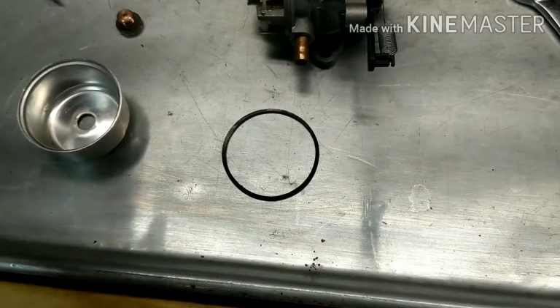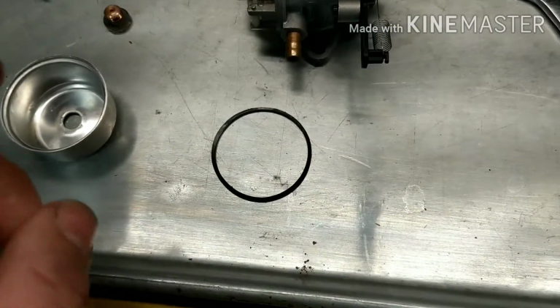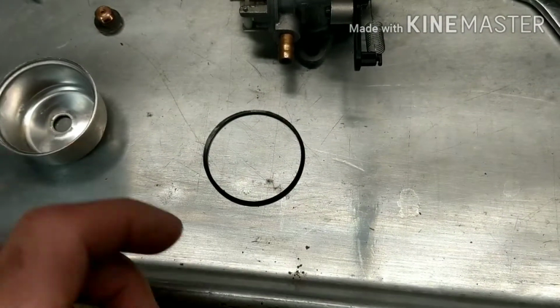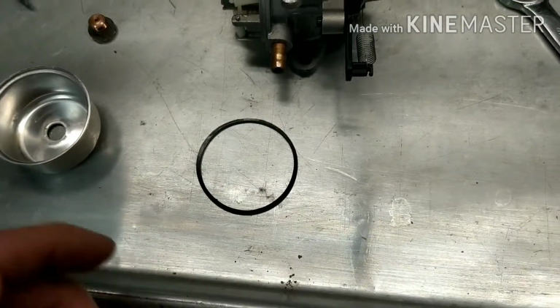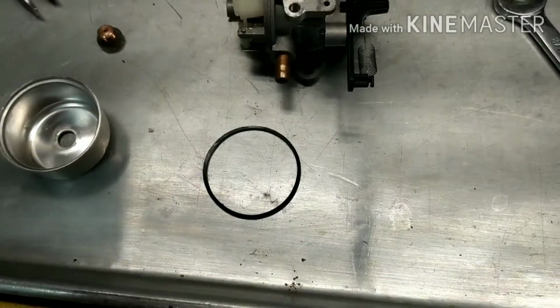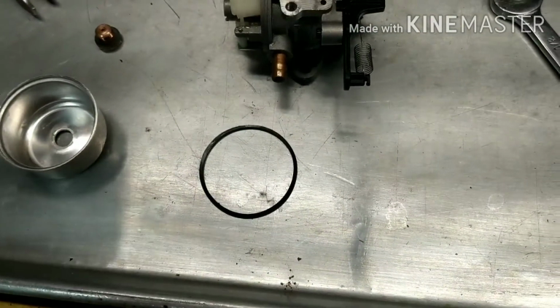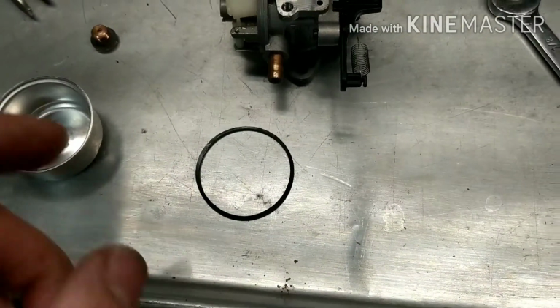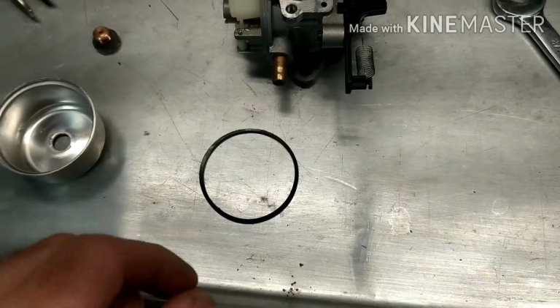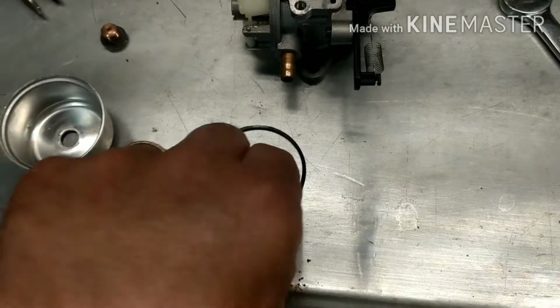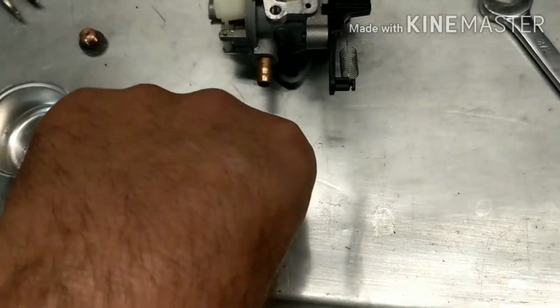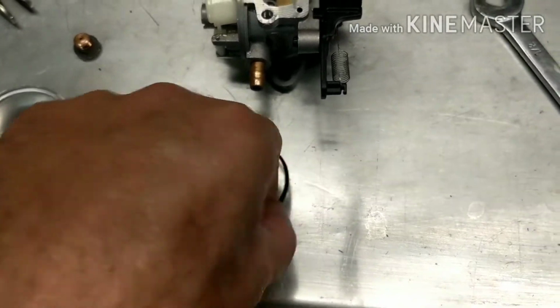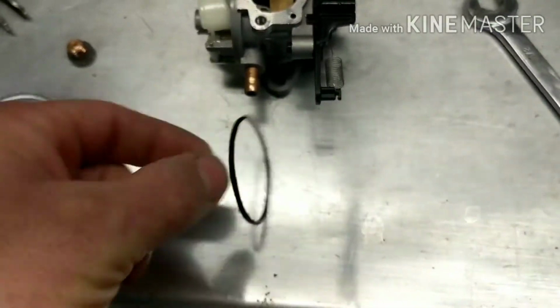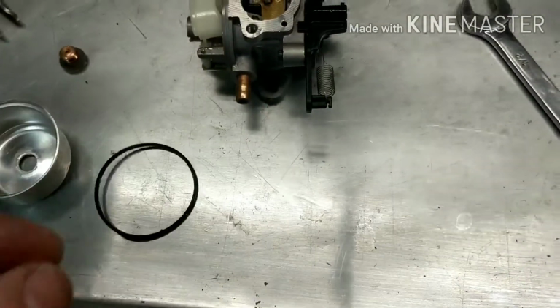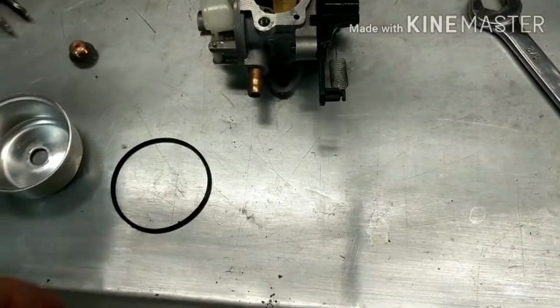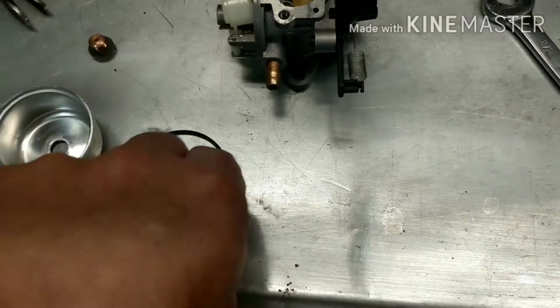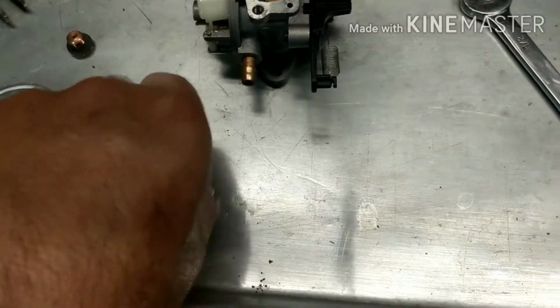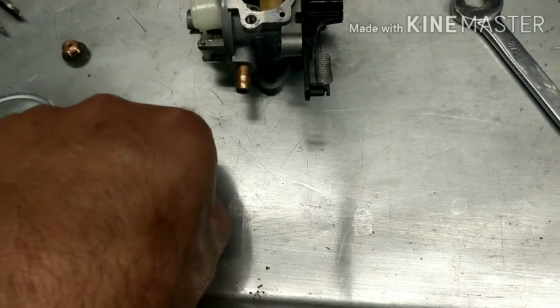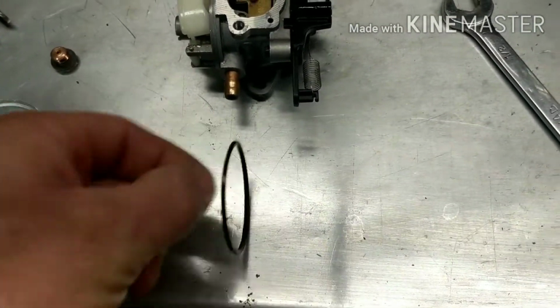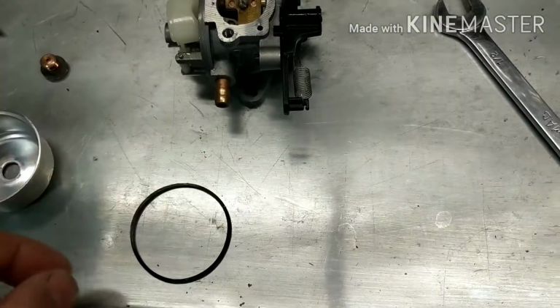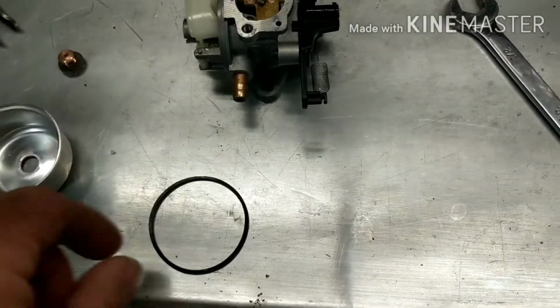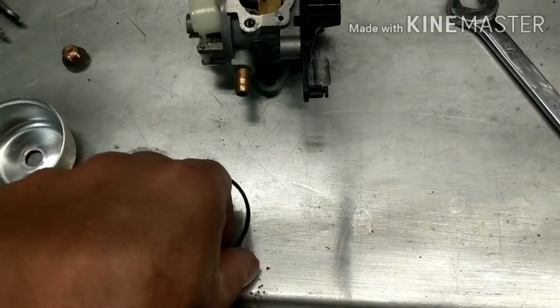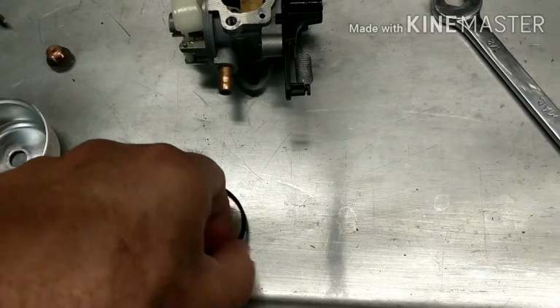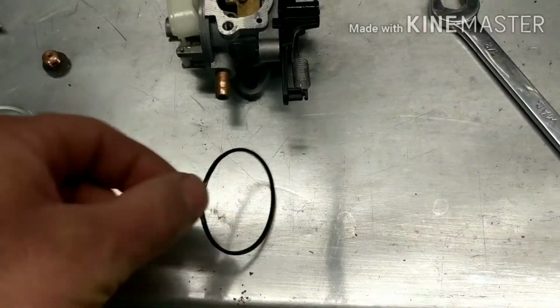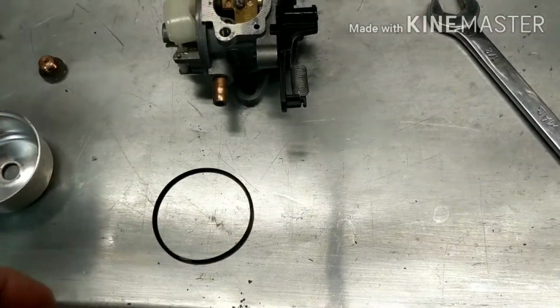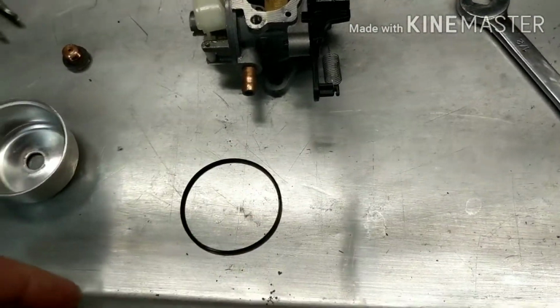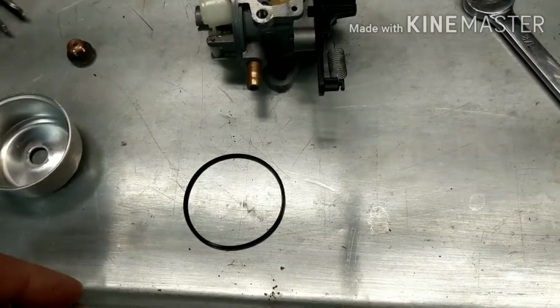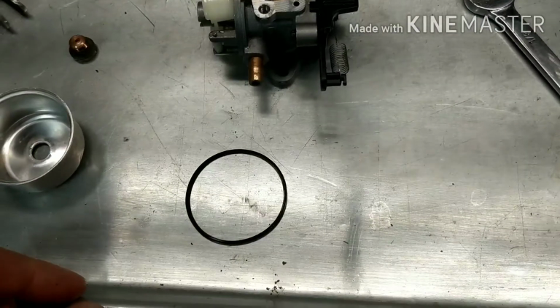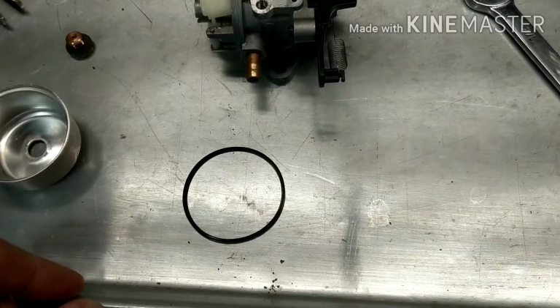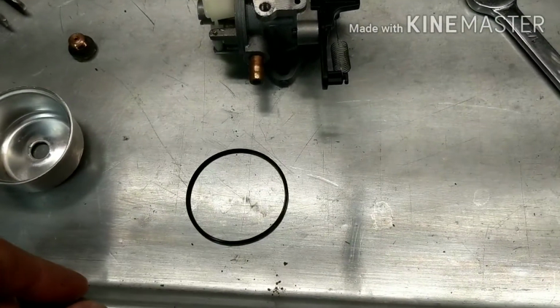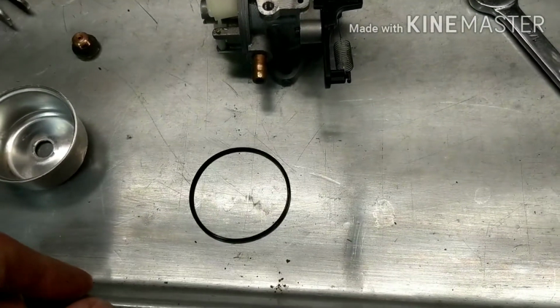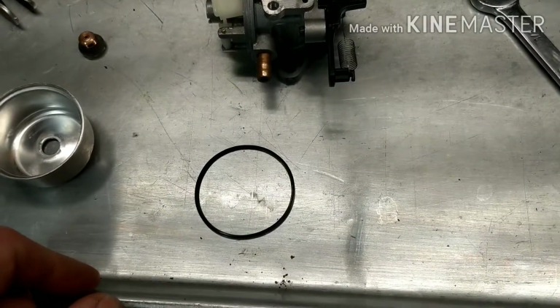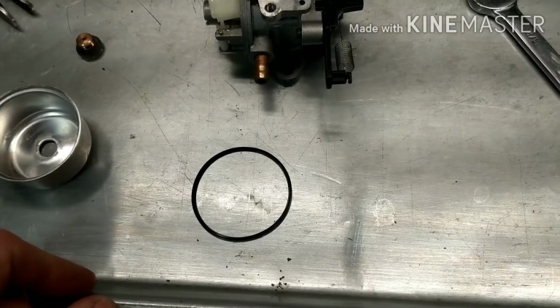All right, hope that helped you out with O-rings. Hopefully I'll see you on the next one. Please hit the like button, subscribe, and hit the bell for notifications. Until next time, it's Tepco Cycle Repair.